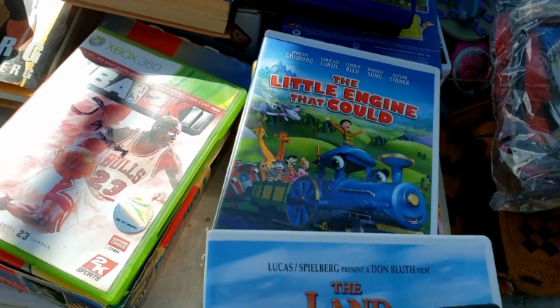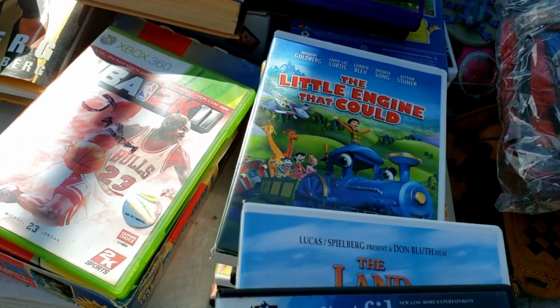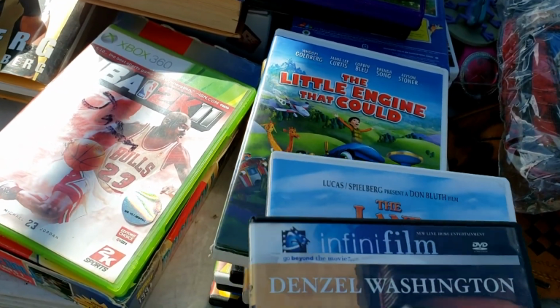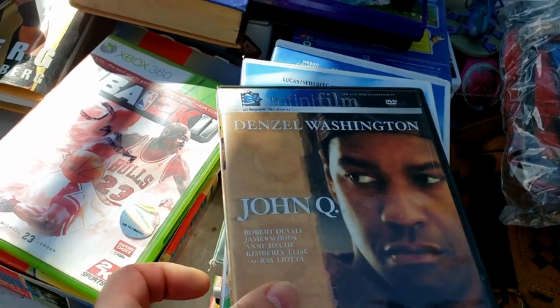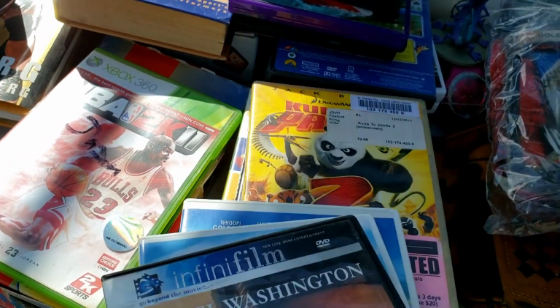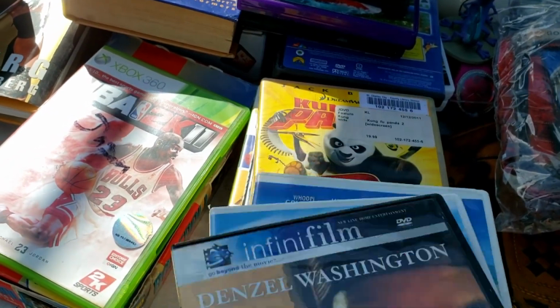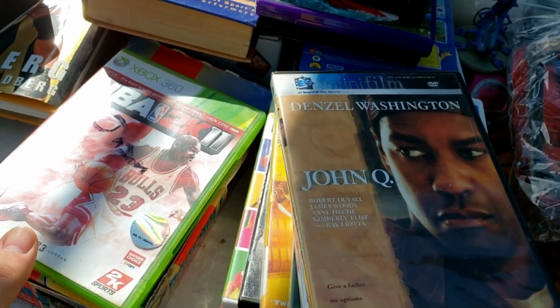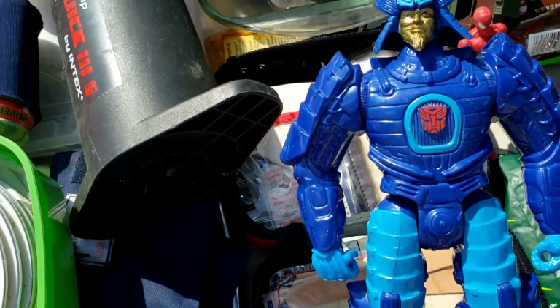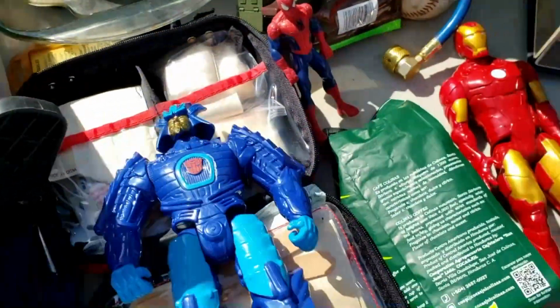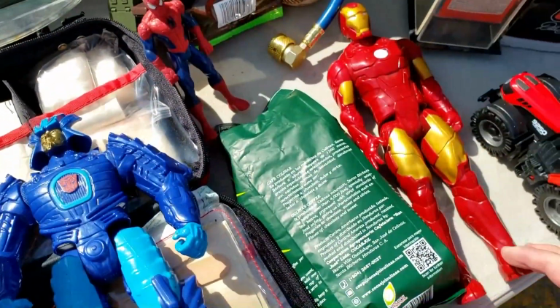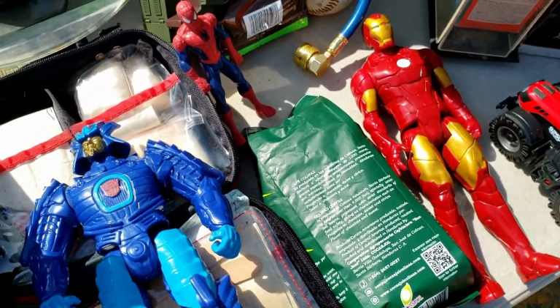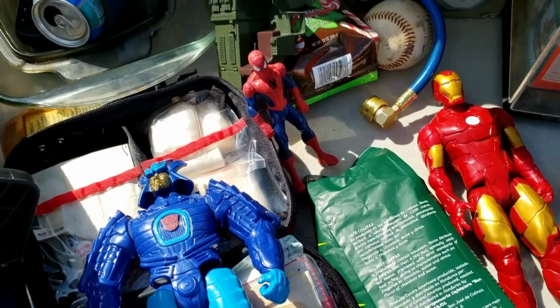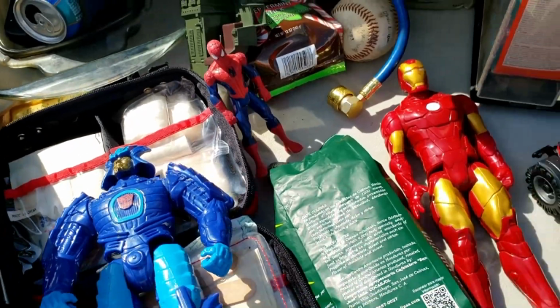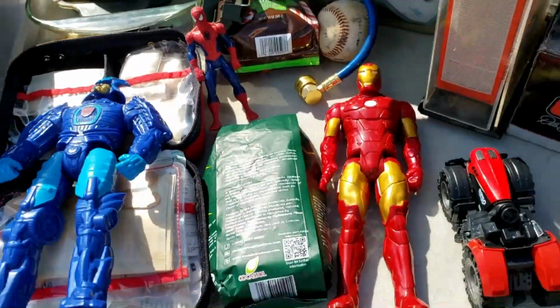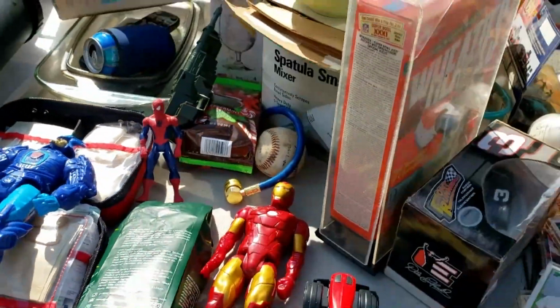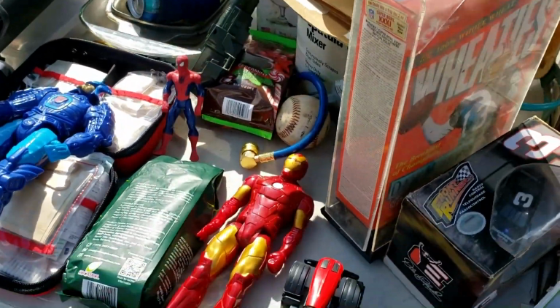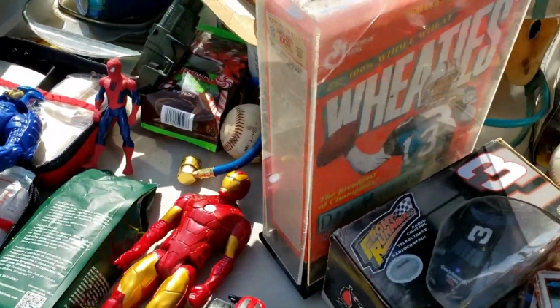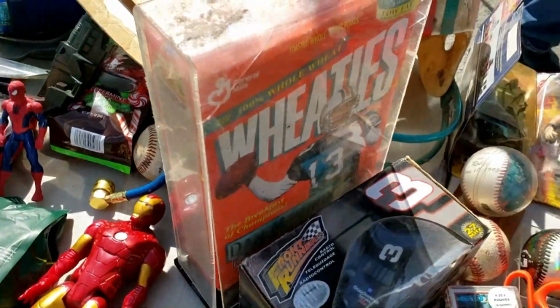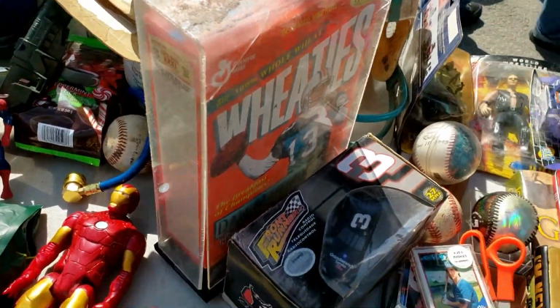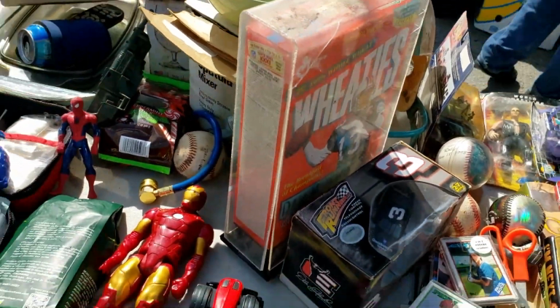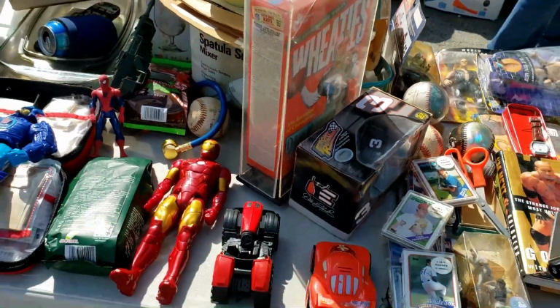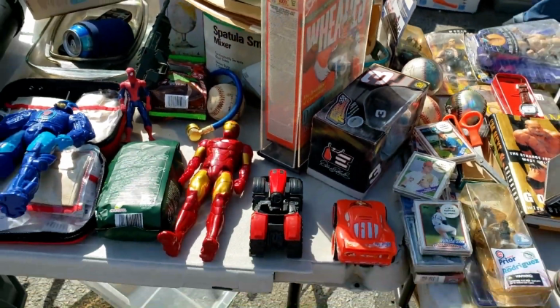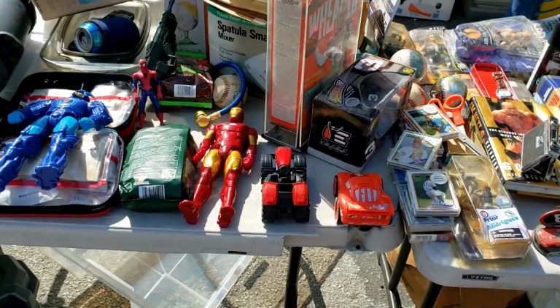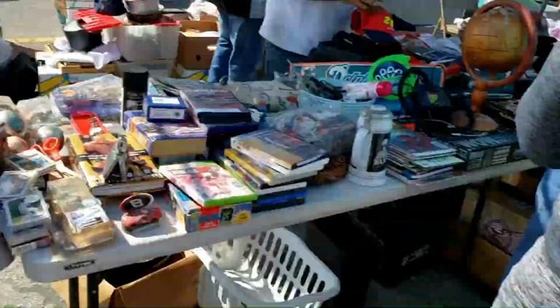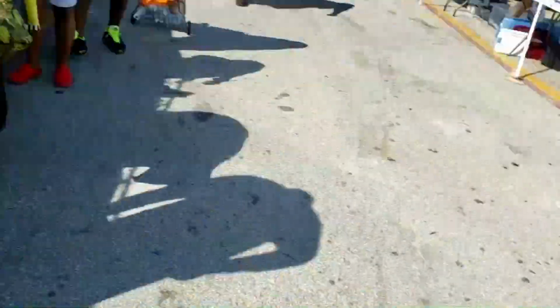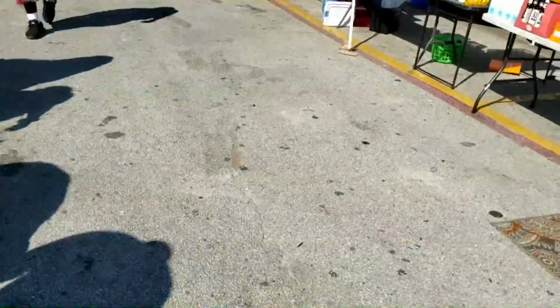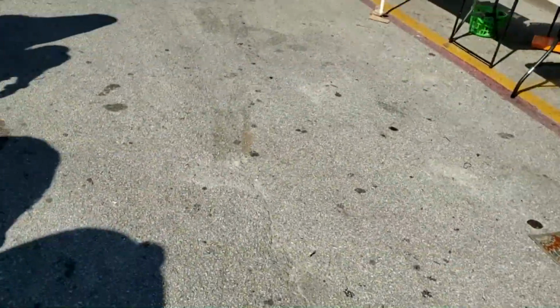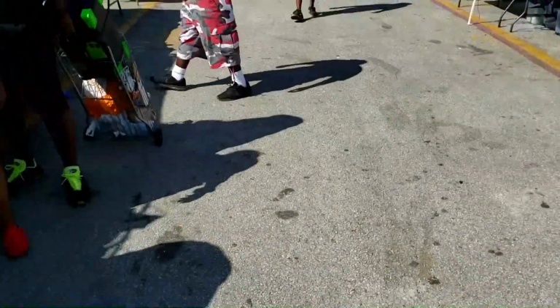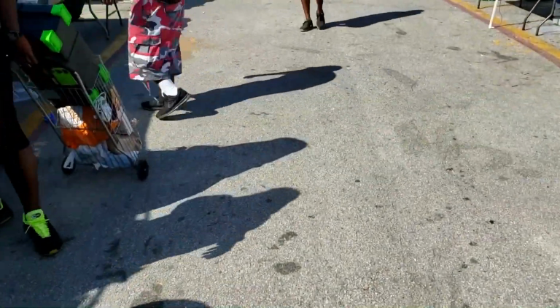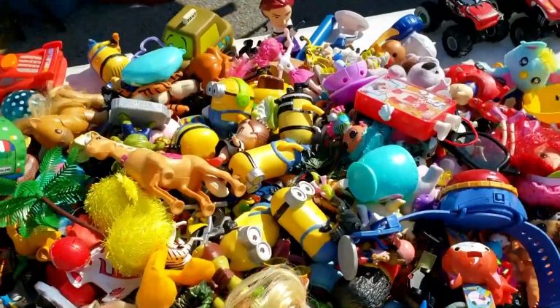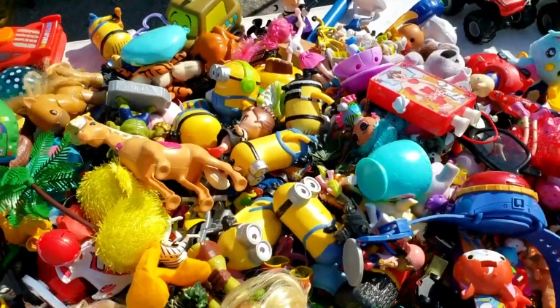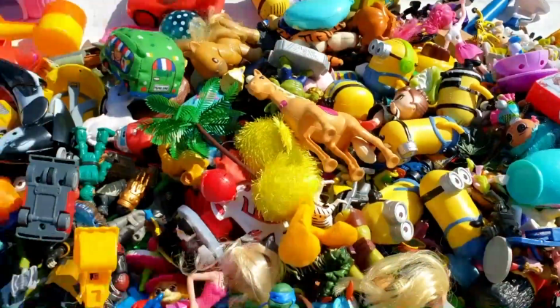Some comics here, a couple more DVDs, and hey — the original Land Before Time! So that's something. Transformer, Iron Man, Spider-Man. A Dan Marino Wheaties box — I wonder if that cereal is any good.